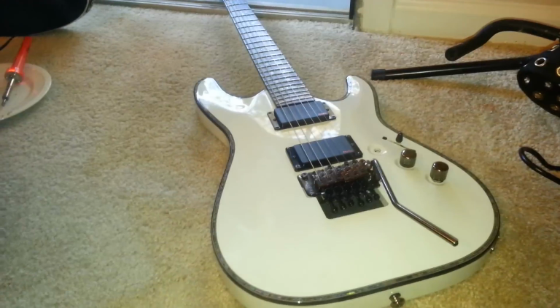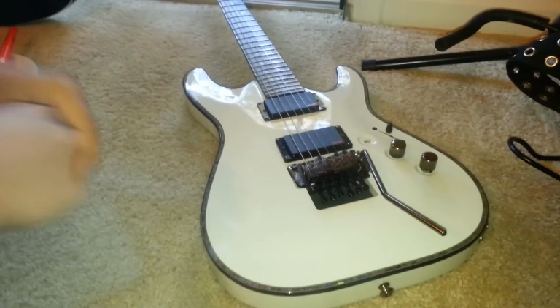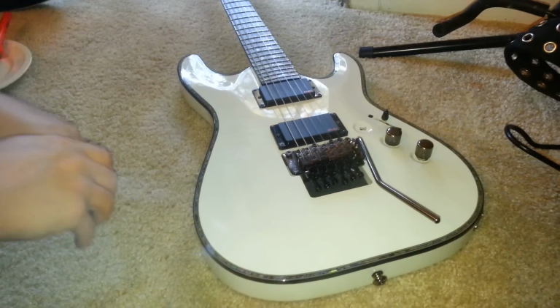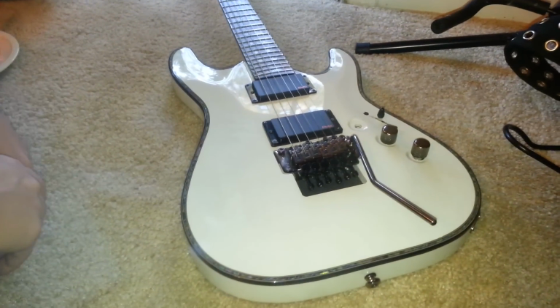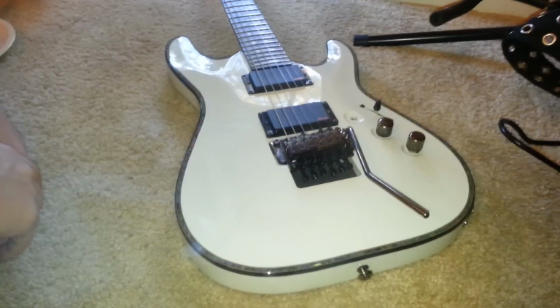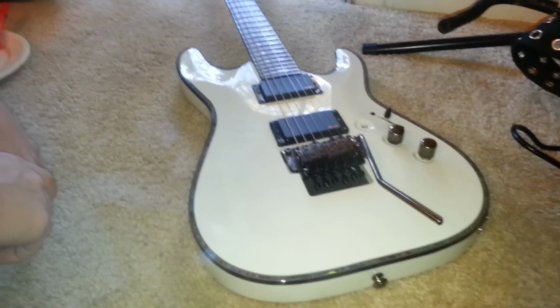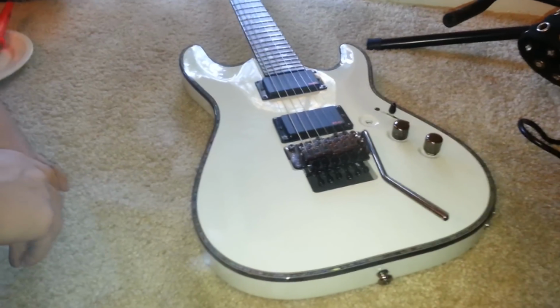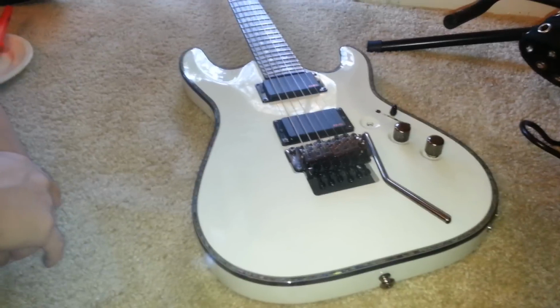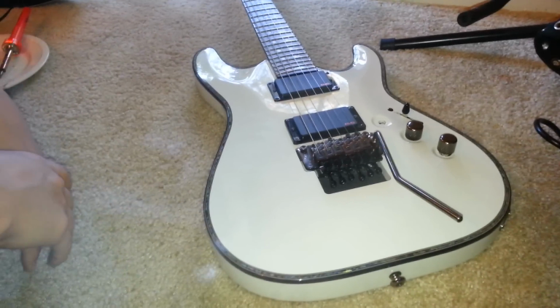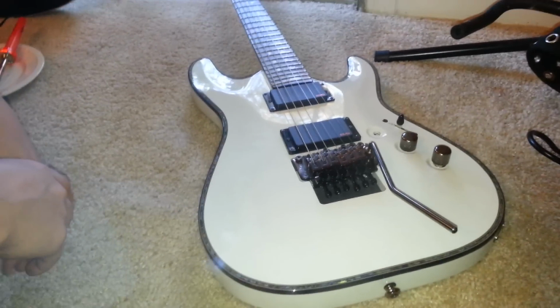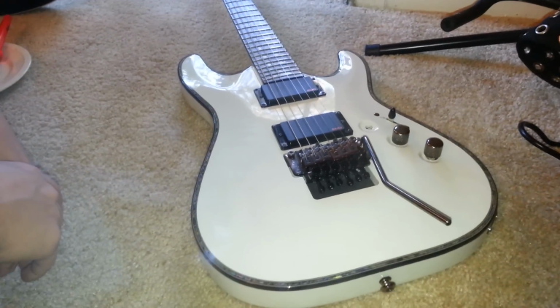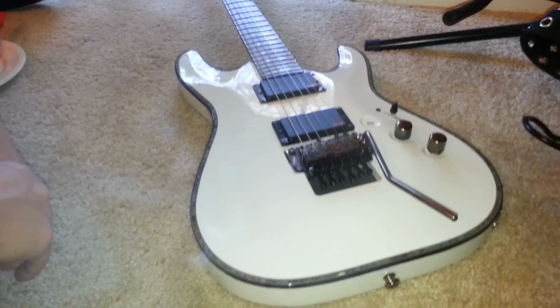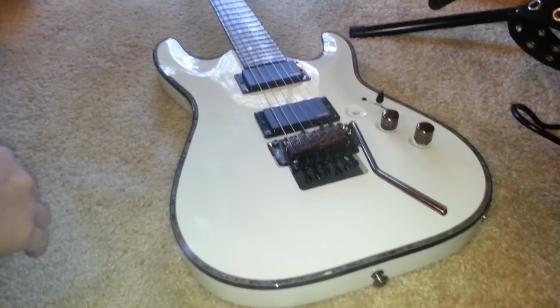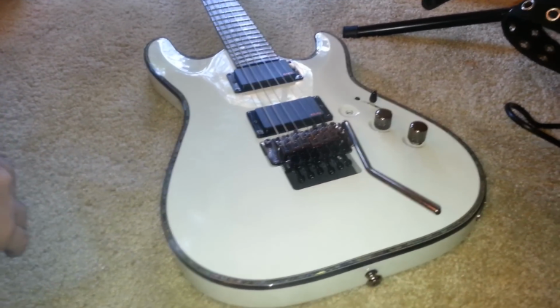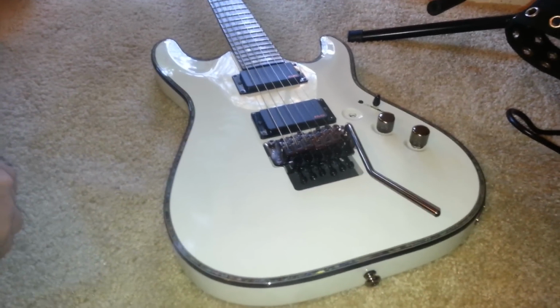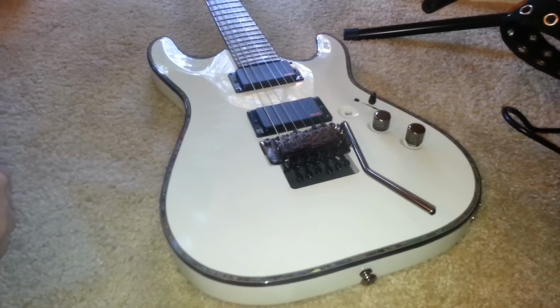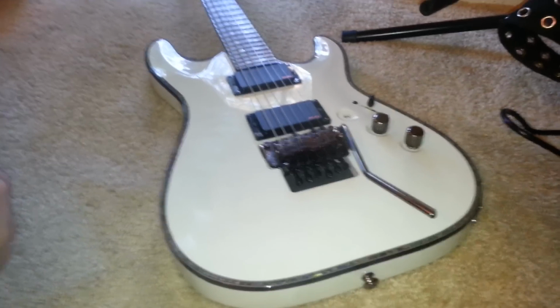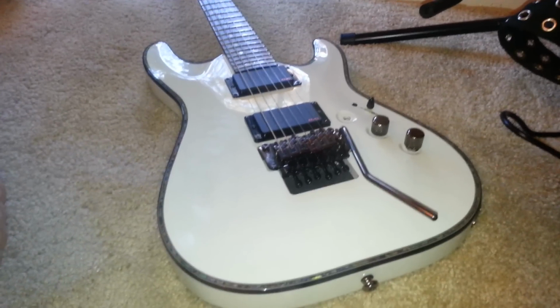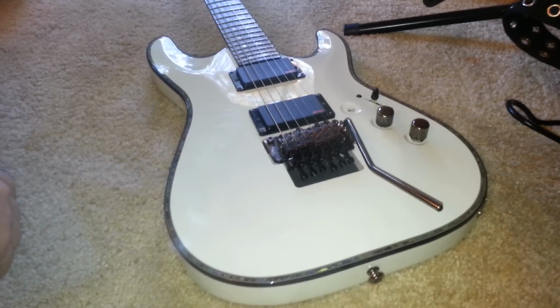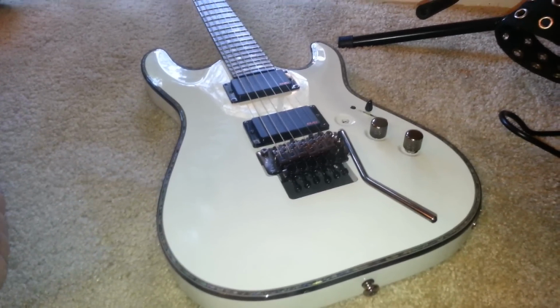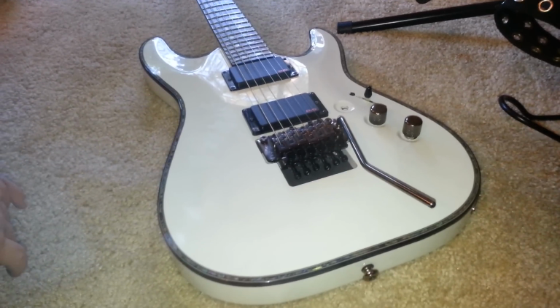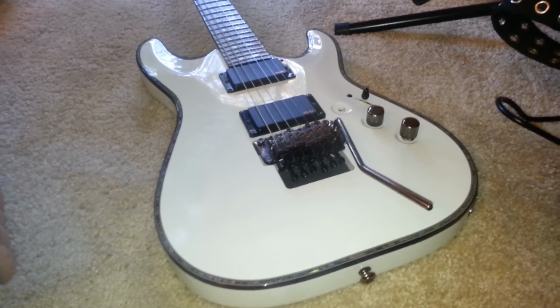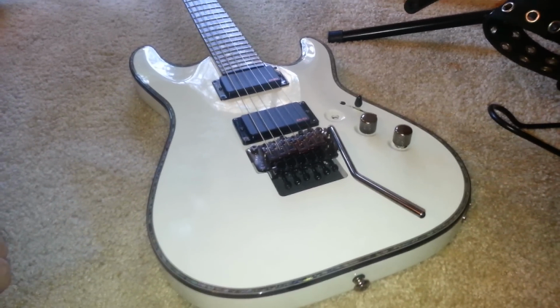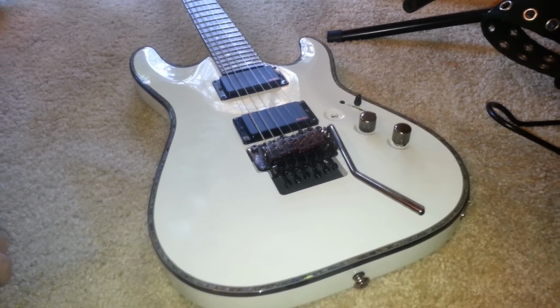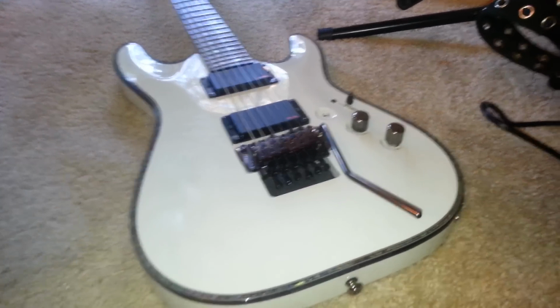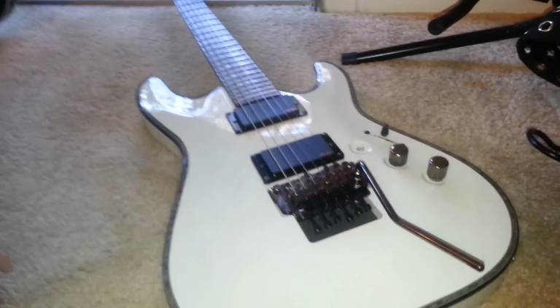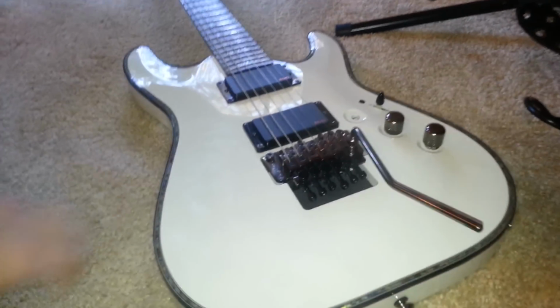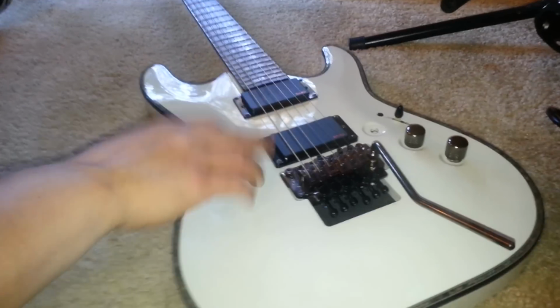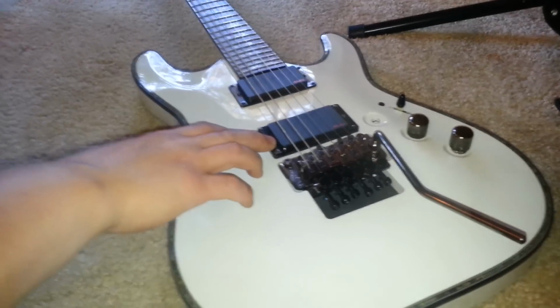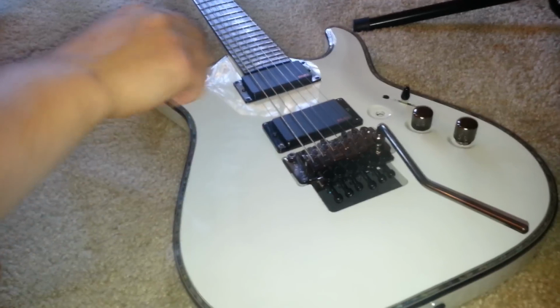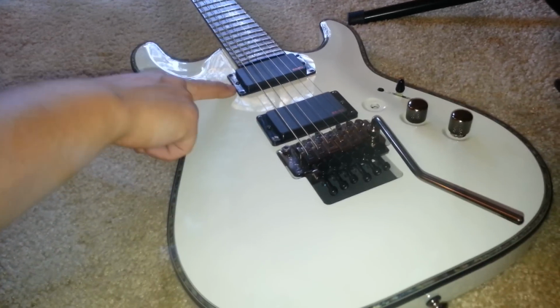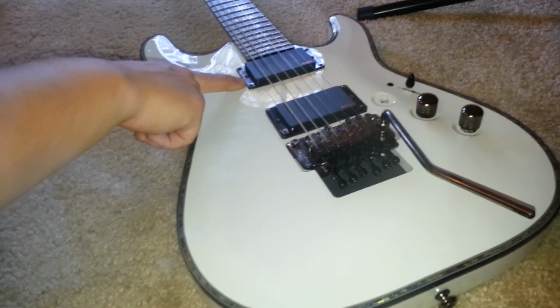I recently got a guitar. It is a Schecter Hellraiser C1. It came with EMG active humbuckers — an 81 and an 89R.